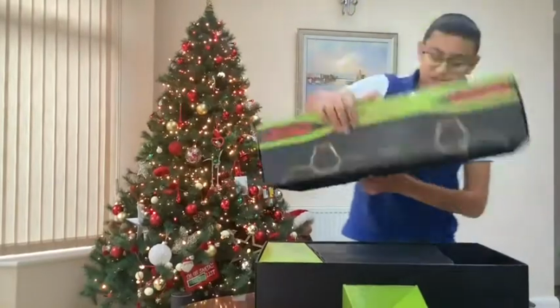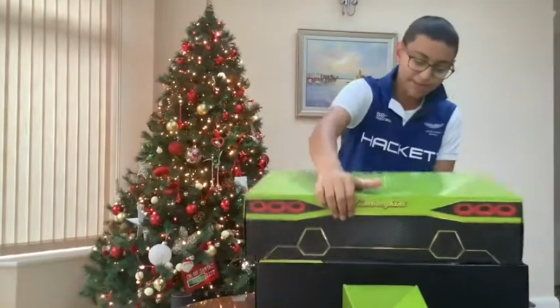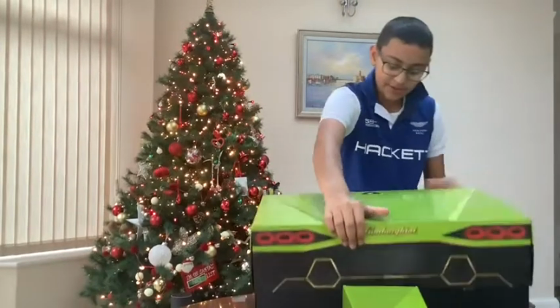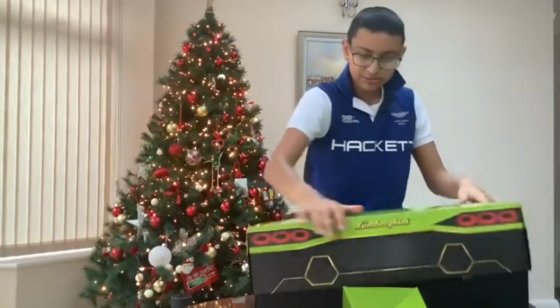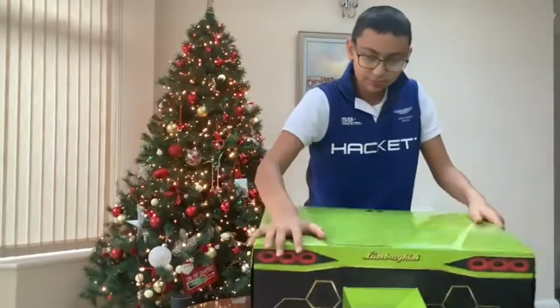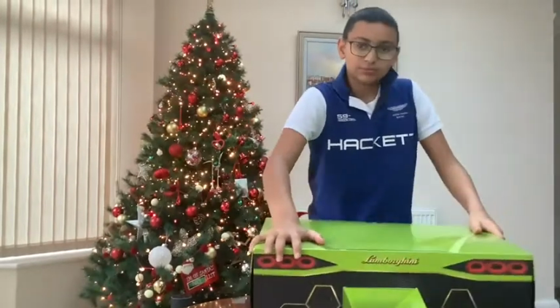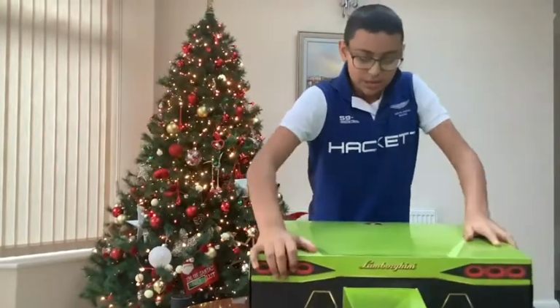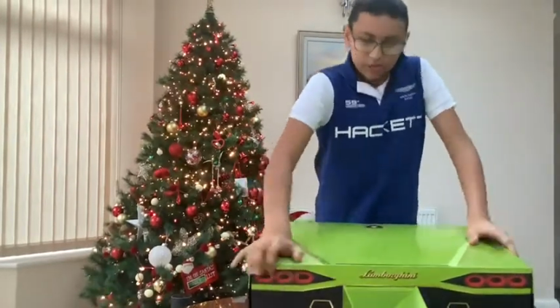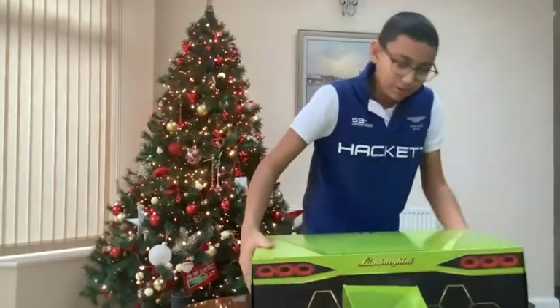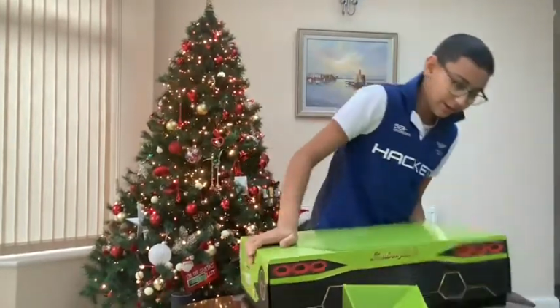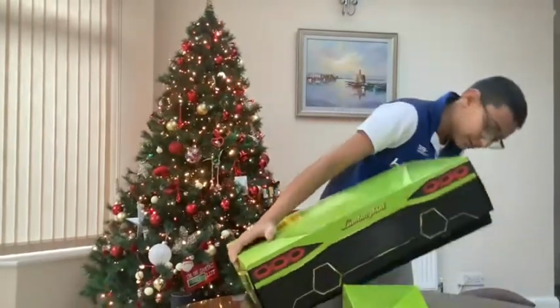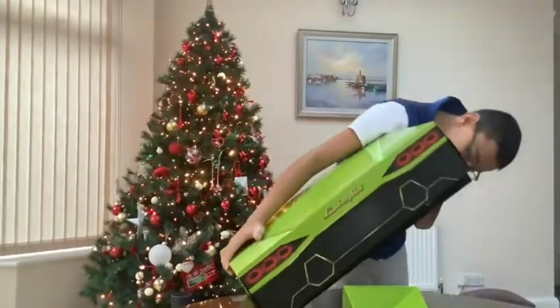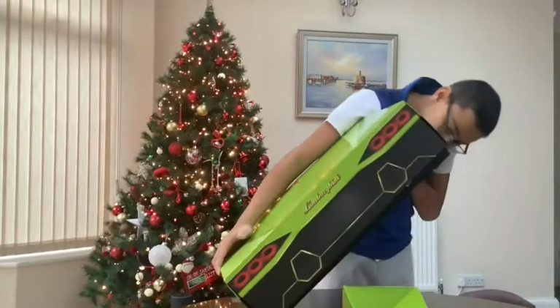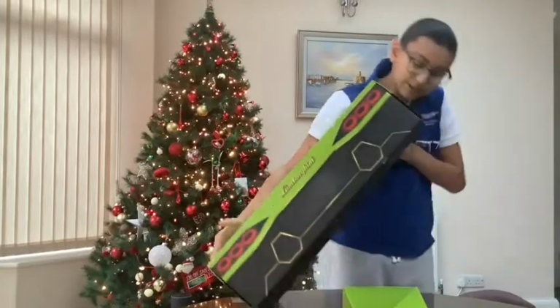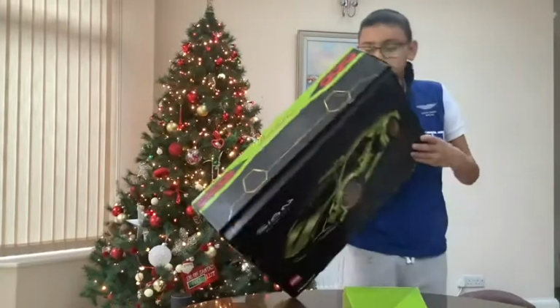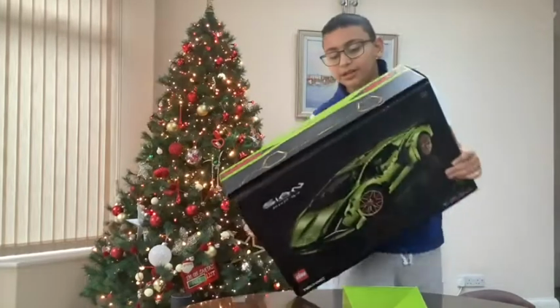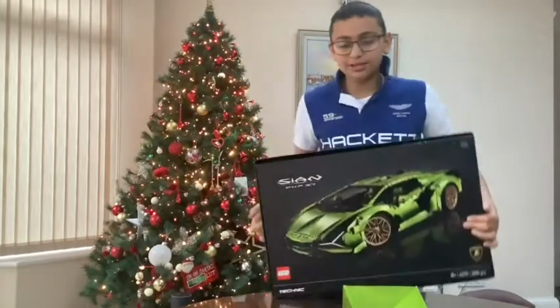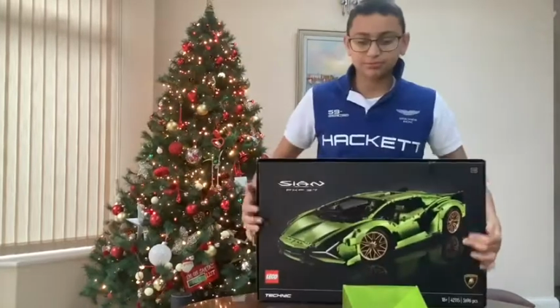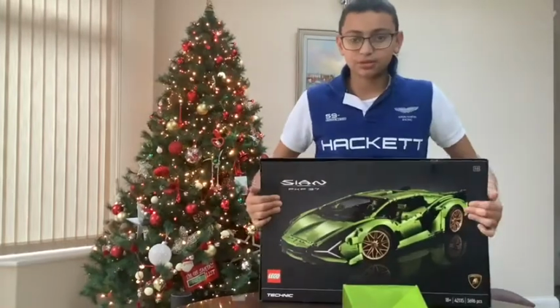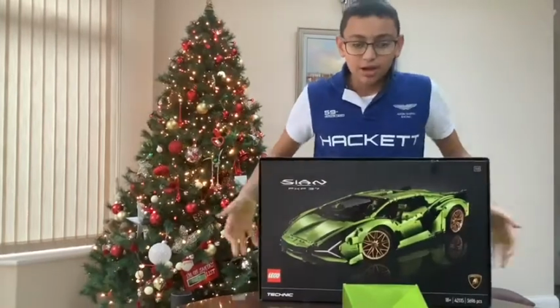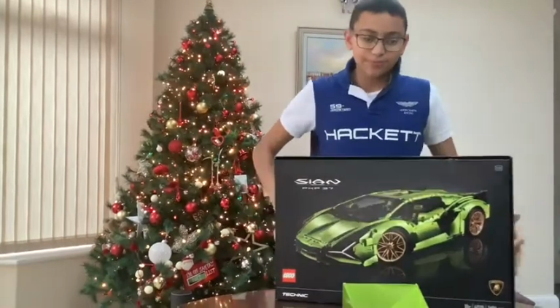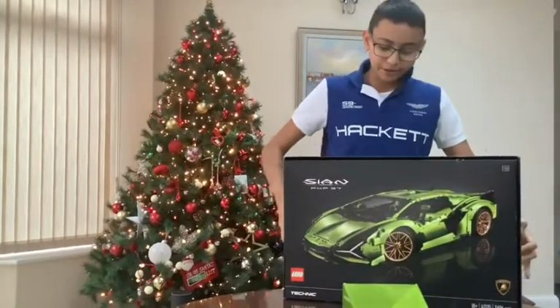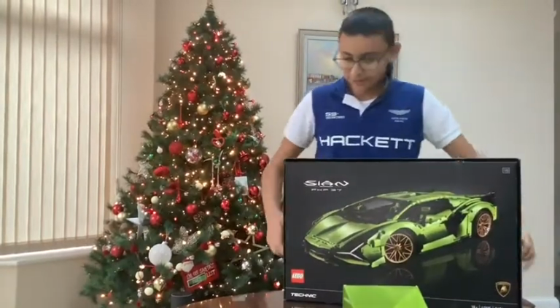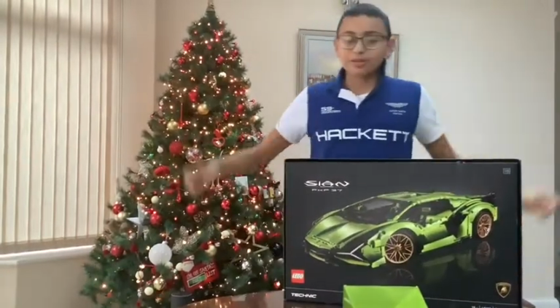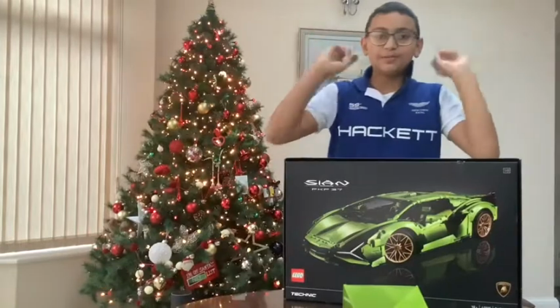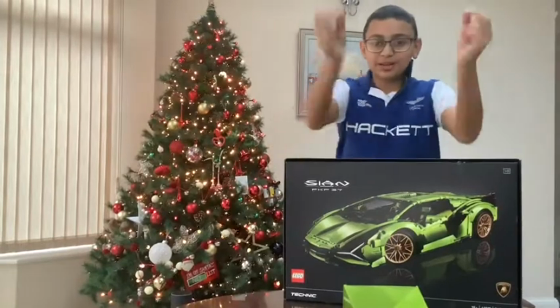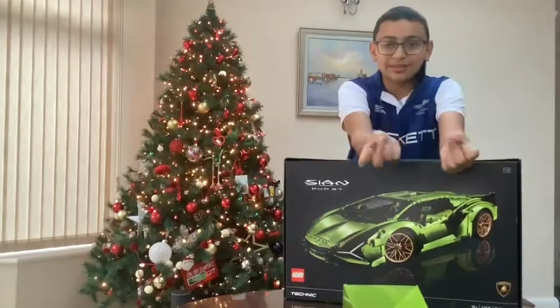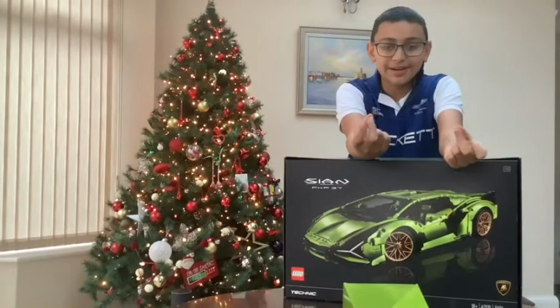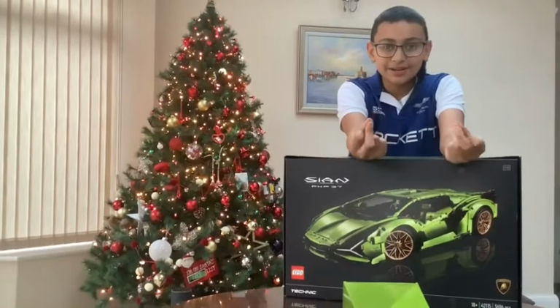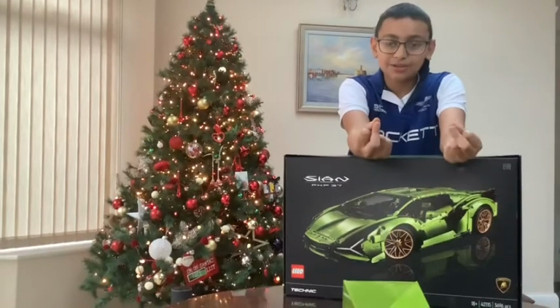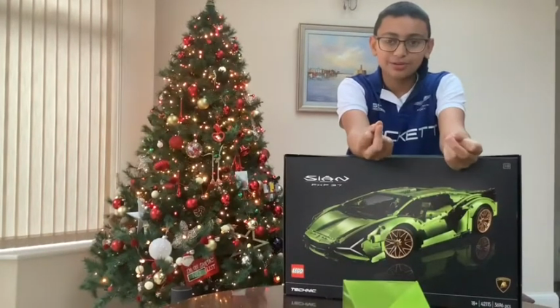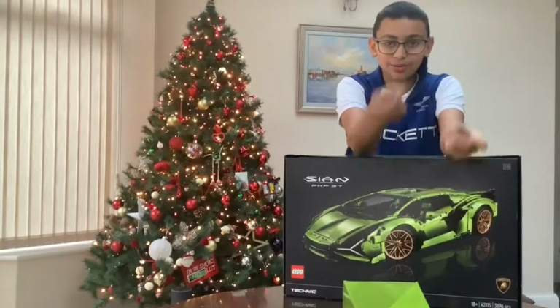Speed build guys — I hope you enjoy! The speed build starts in three, two, one.